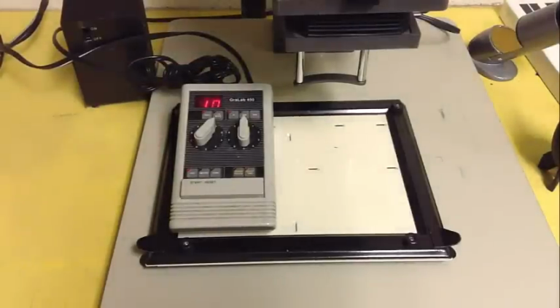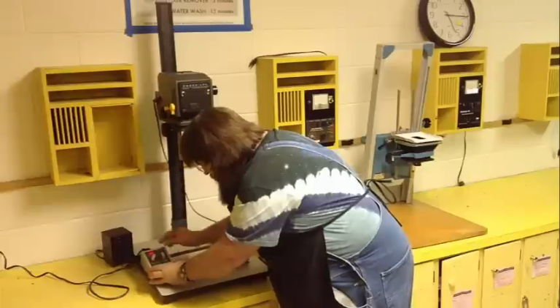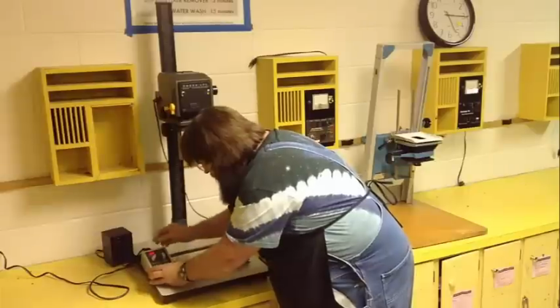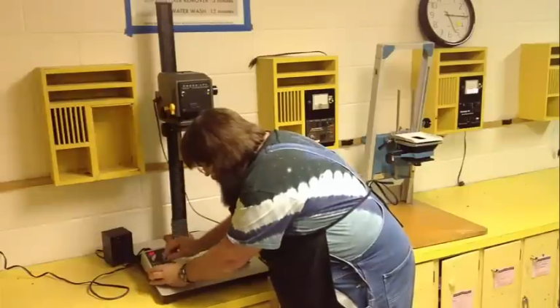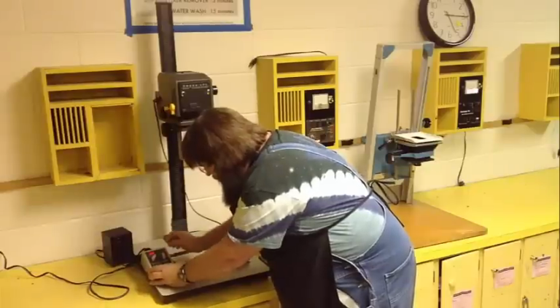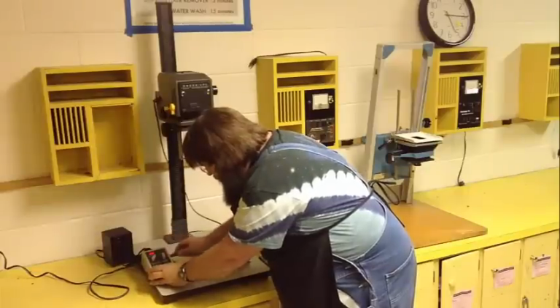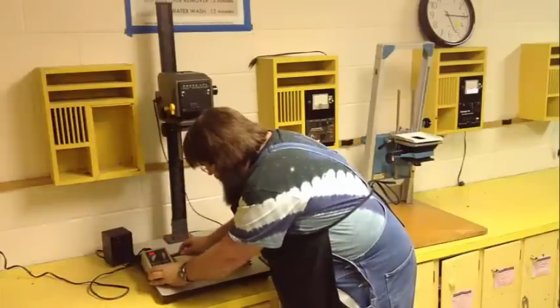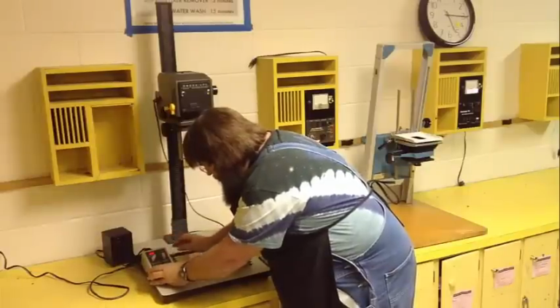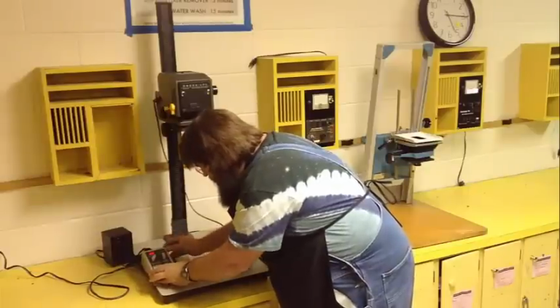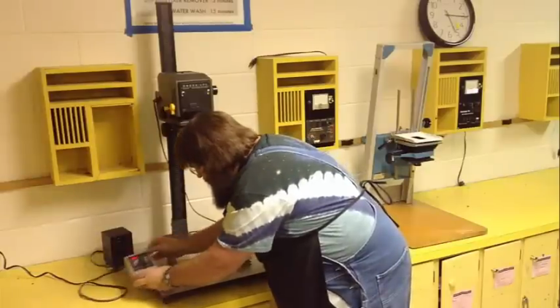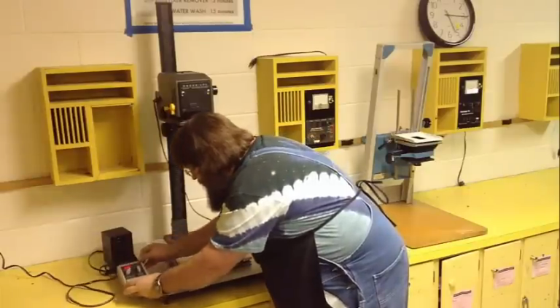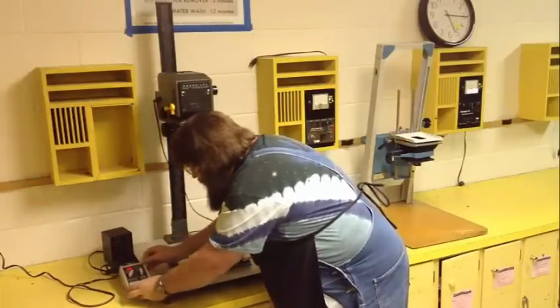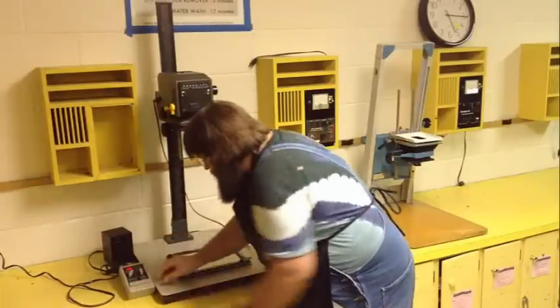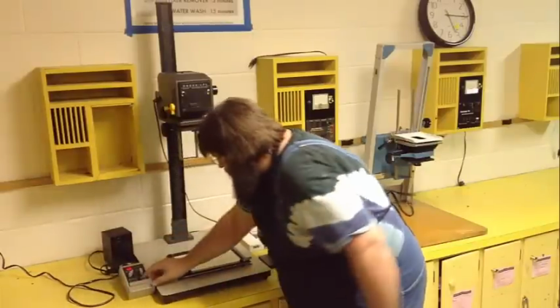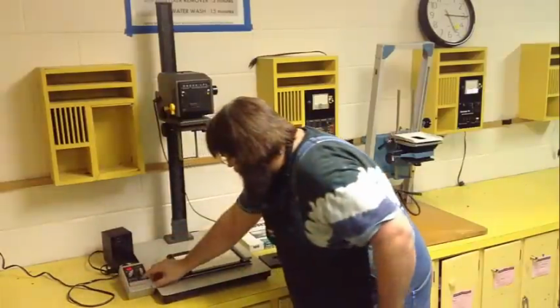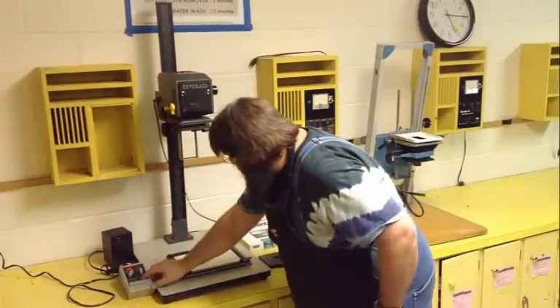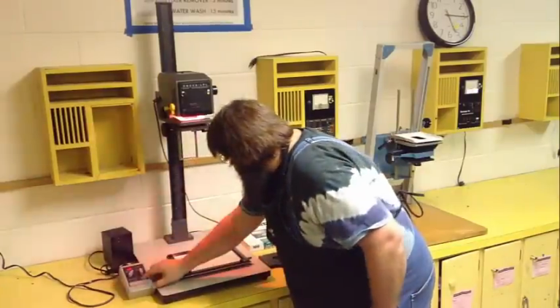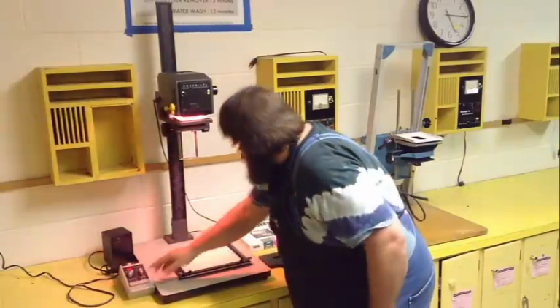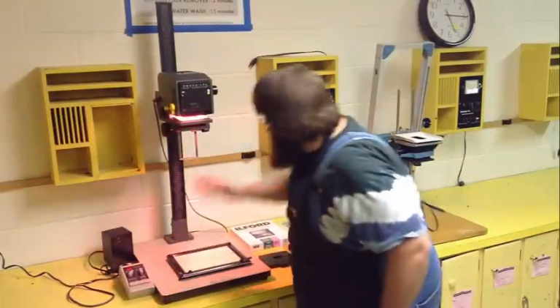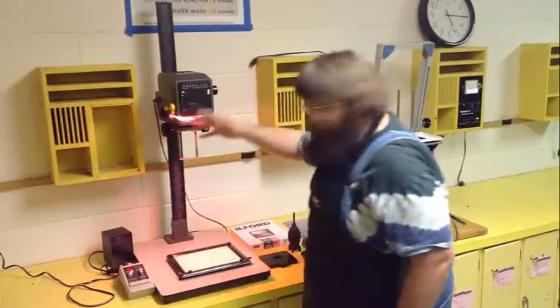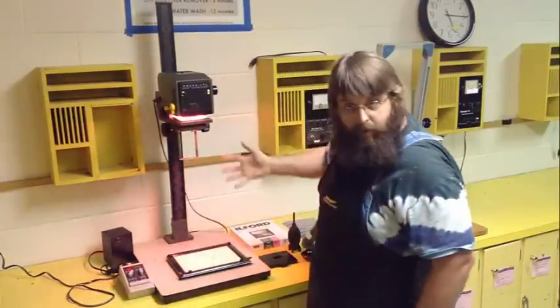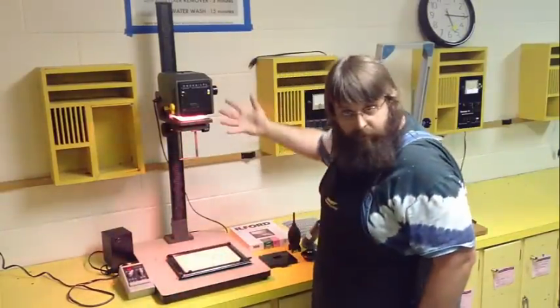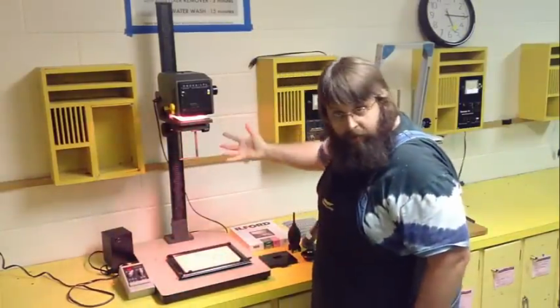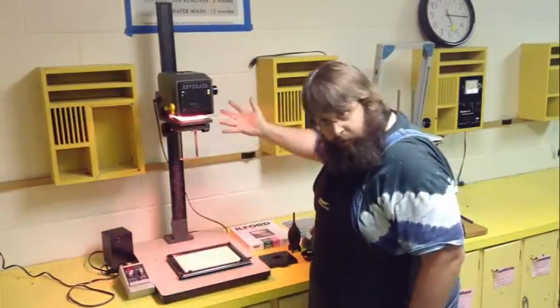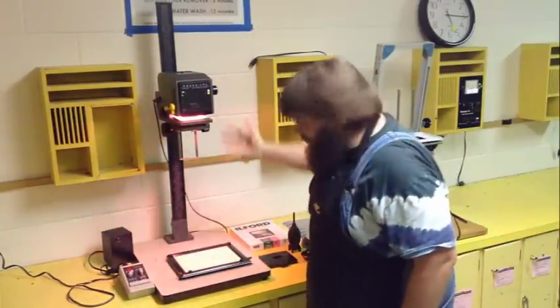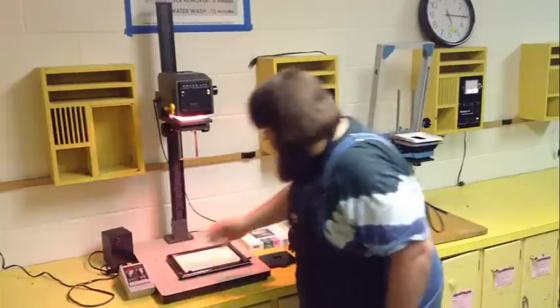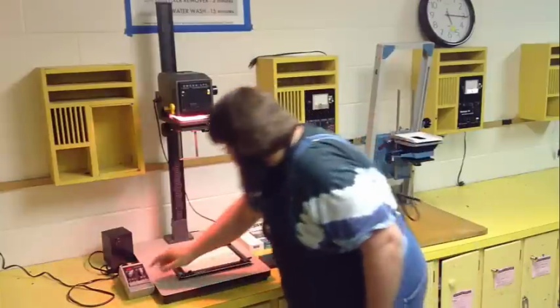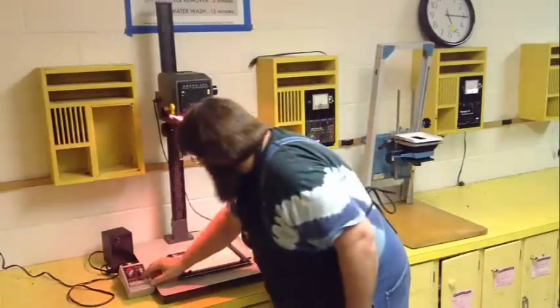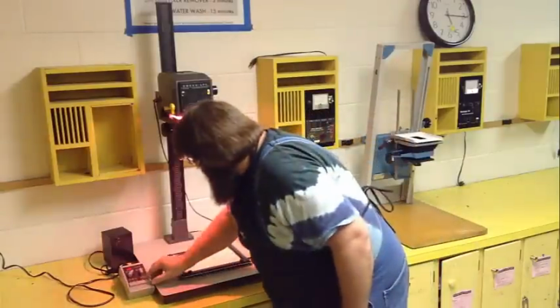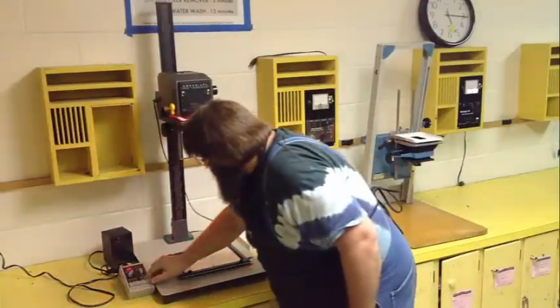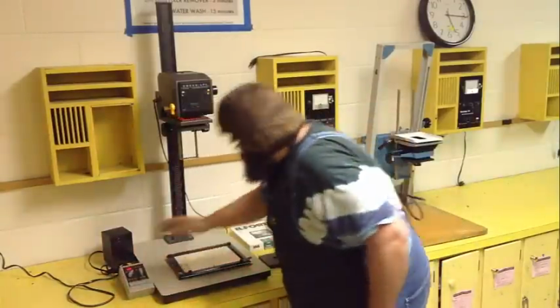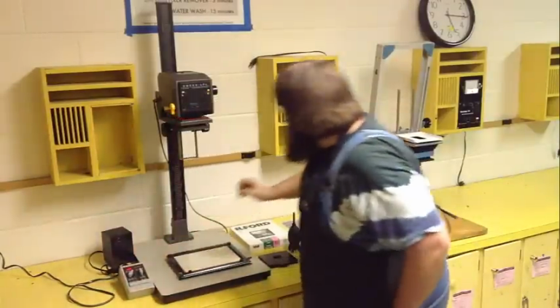We'll set it to 10 seconds for a demonstration. Once you turn the timer on, the enlarger light comes on — that's a good thing, that's what we want. So let's turn that off.